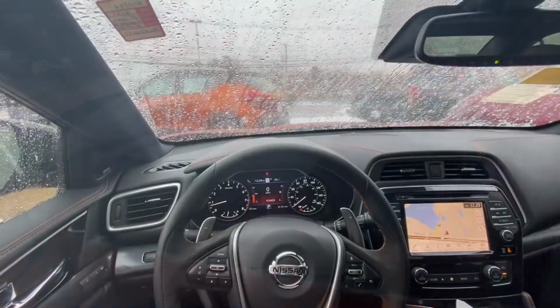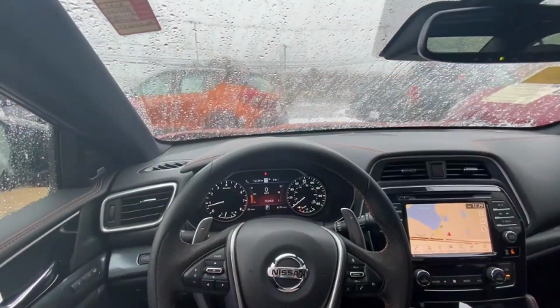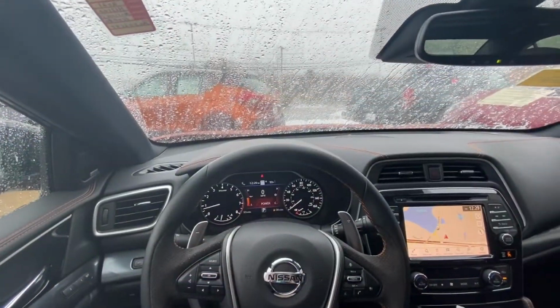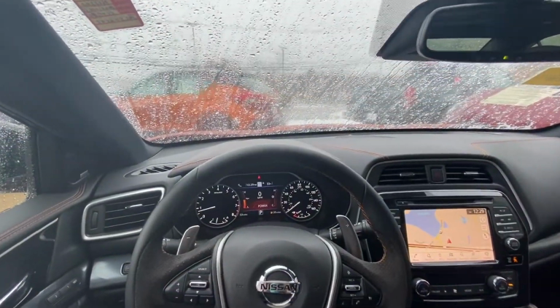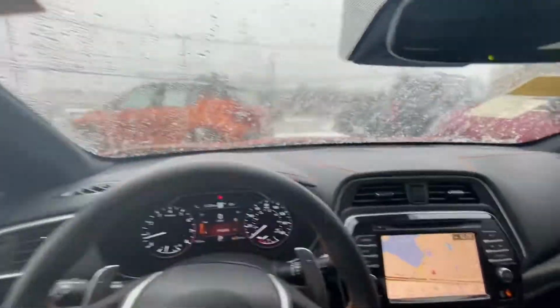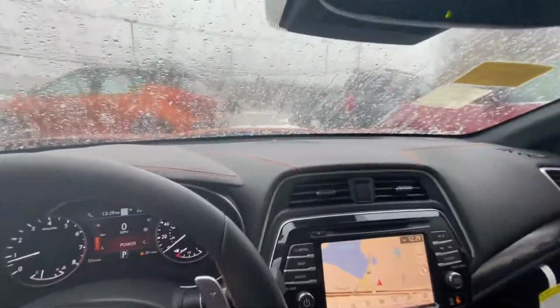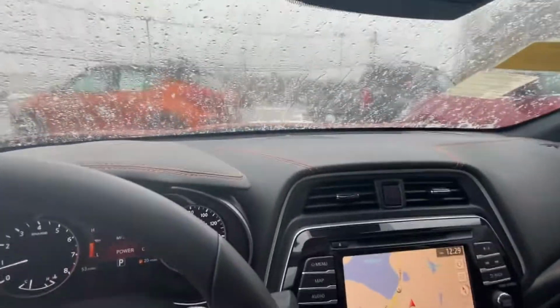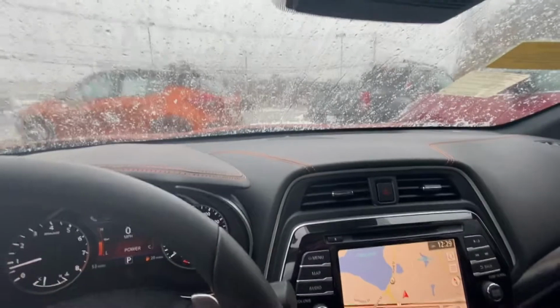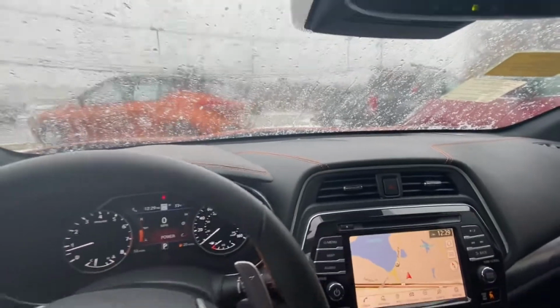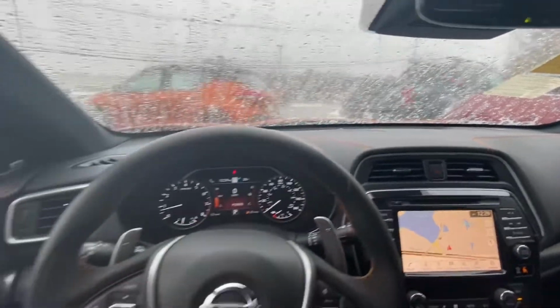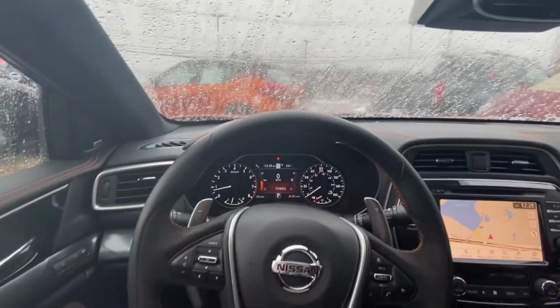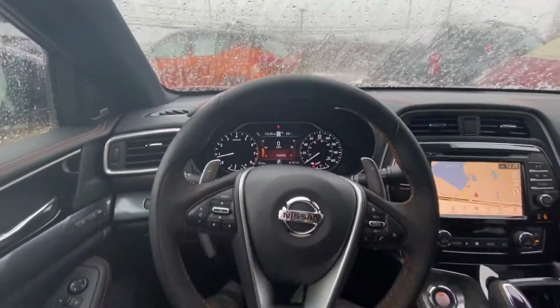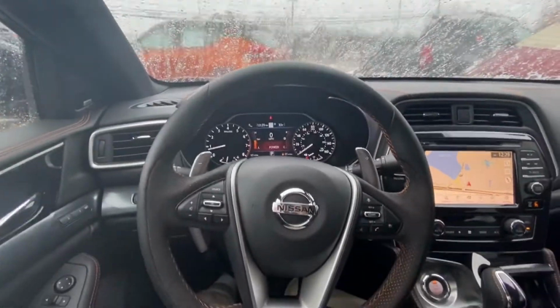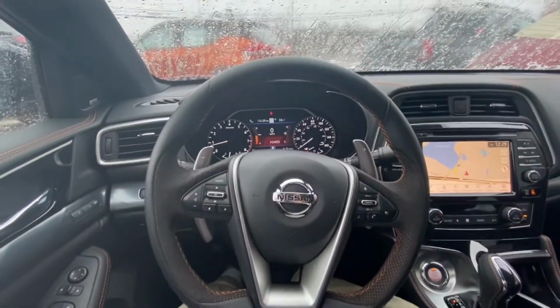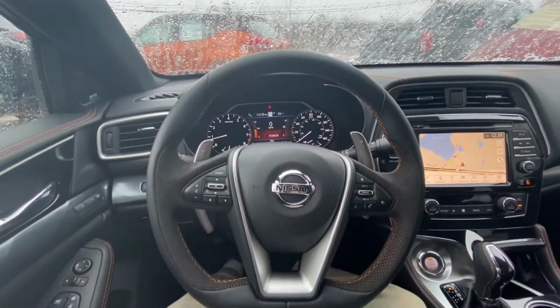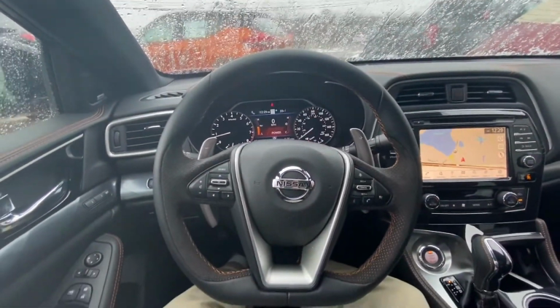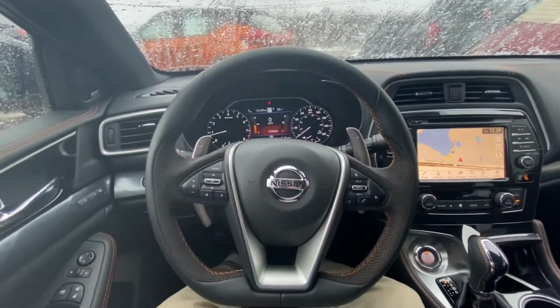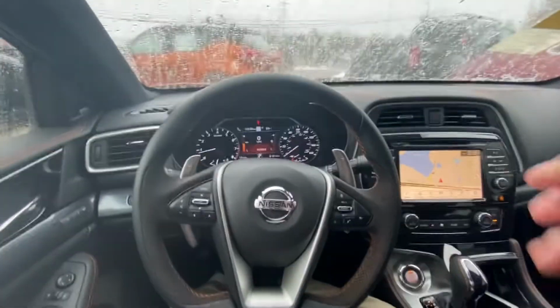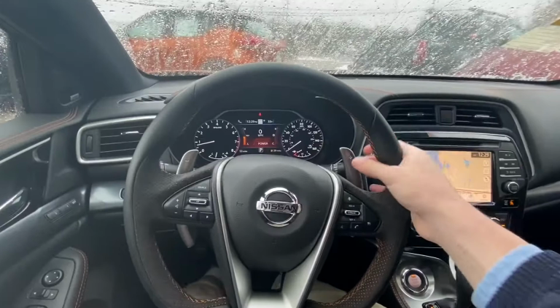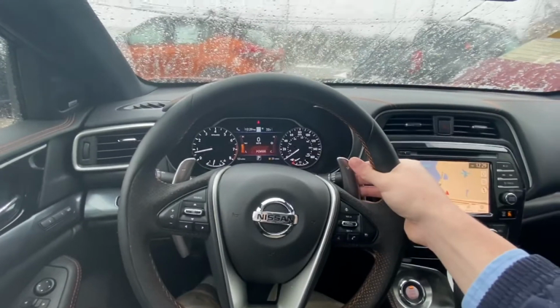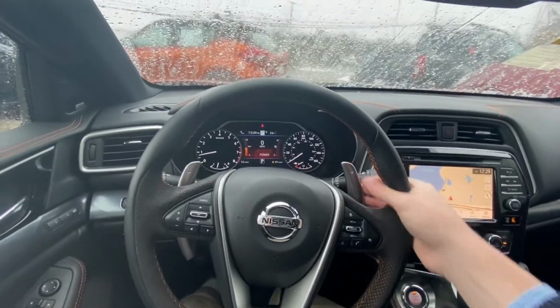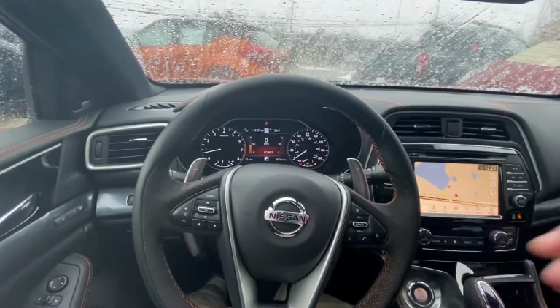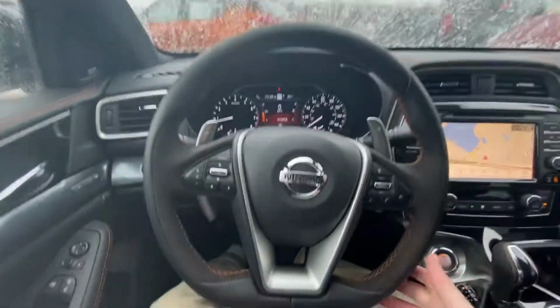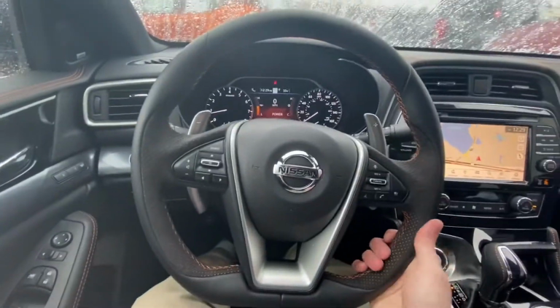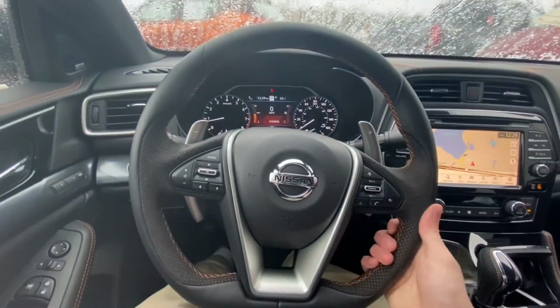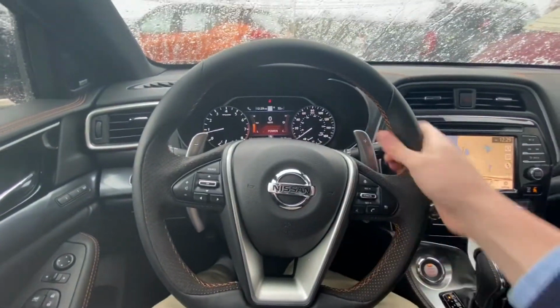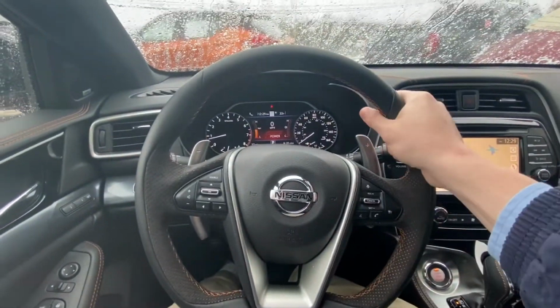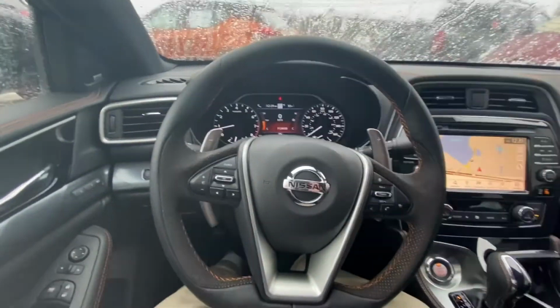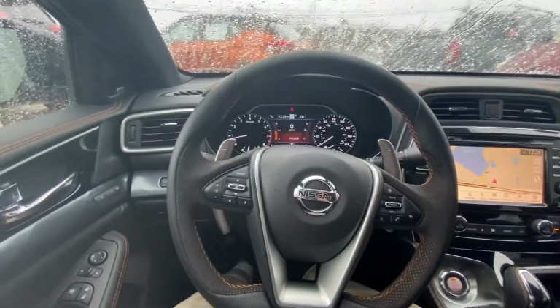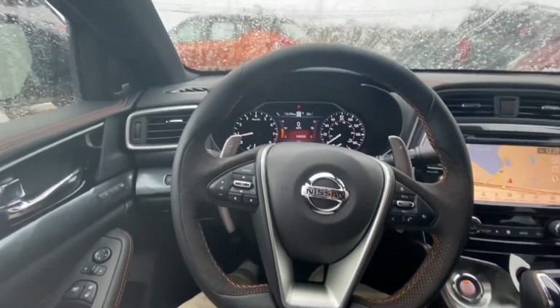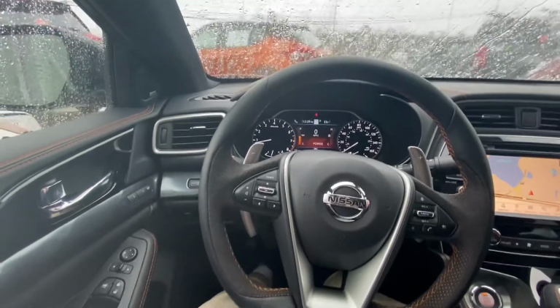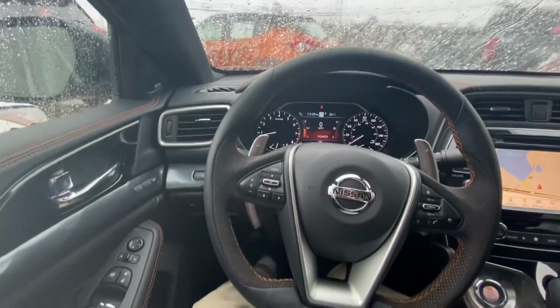Hopping over to the inside of this Maxima SR, you're going to get this orange inlet stitching, which is really going to make this interior pop. Hopping over to the steering wheel, you are going to get paddle shifters standard on the SR and this beautiful flat-bottom steering wheel, really giving it a sporty feel.